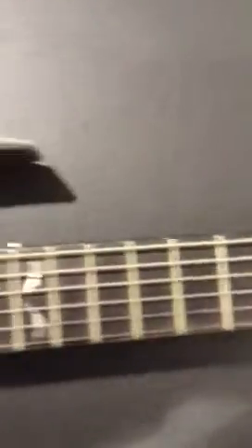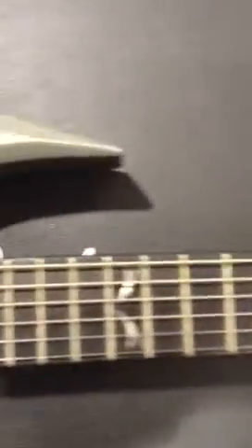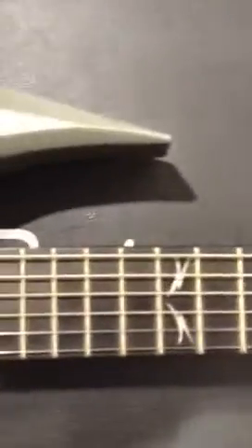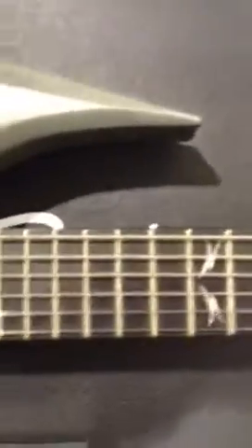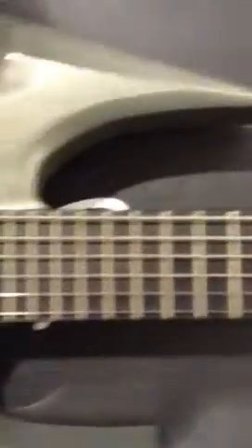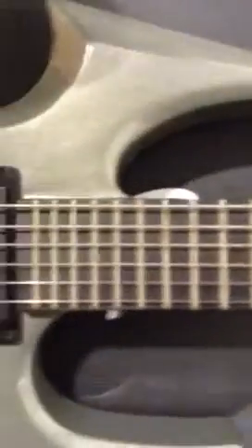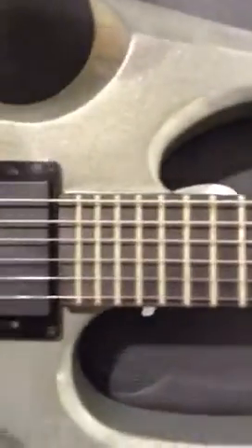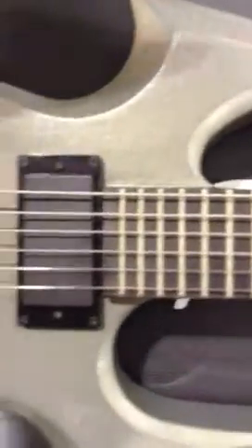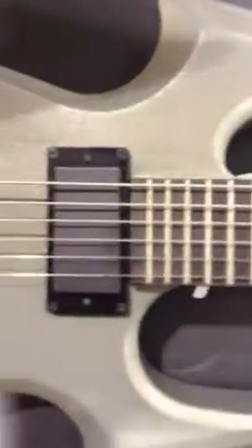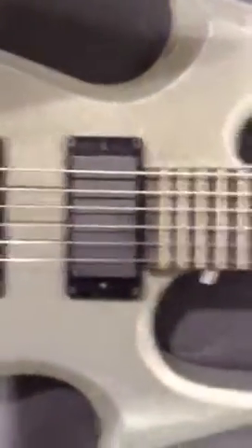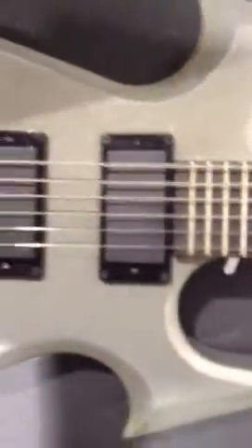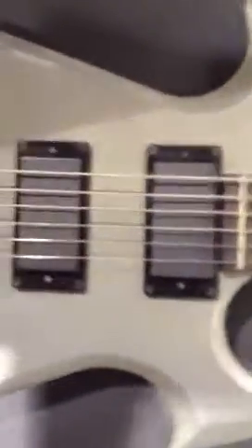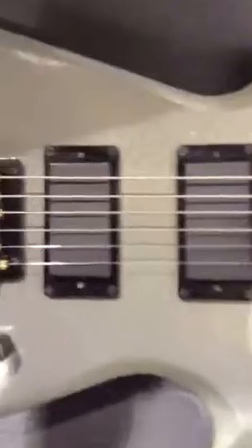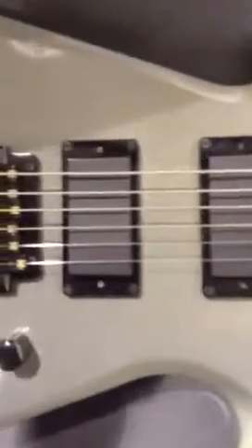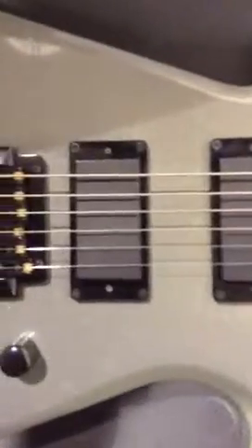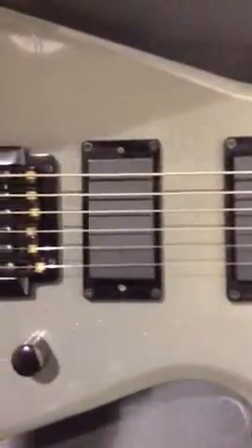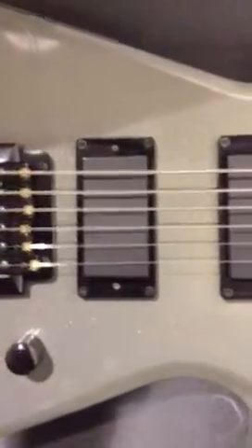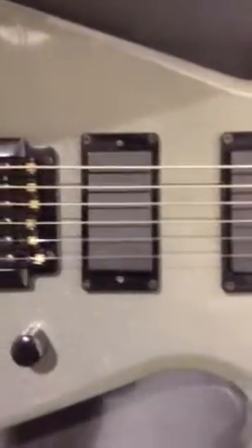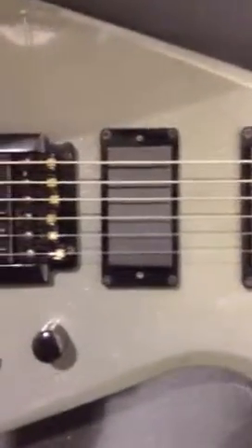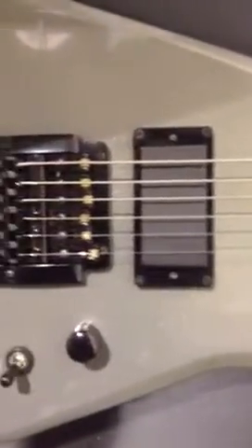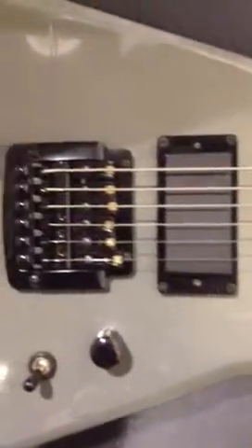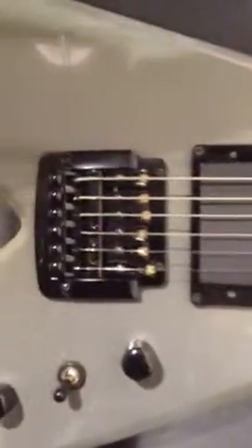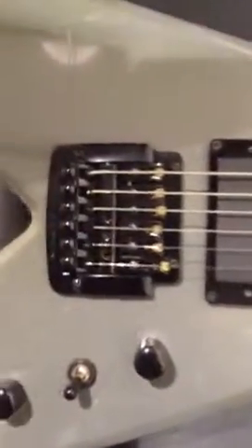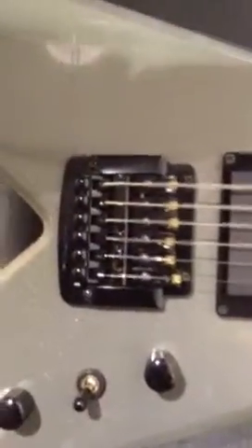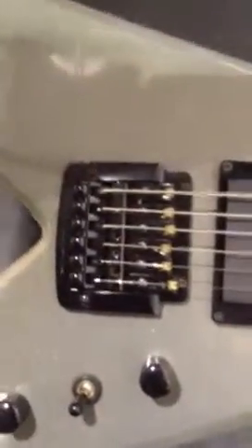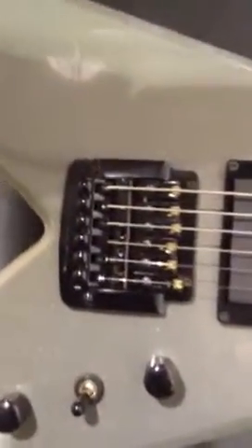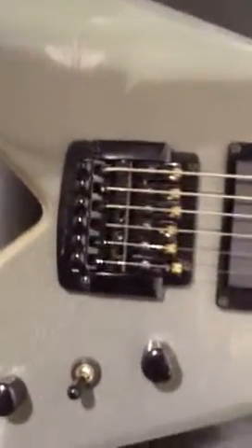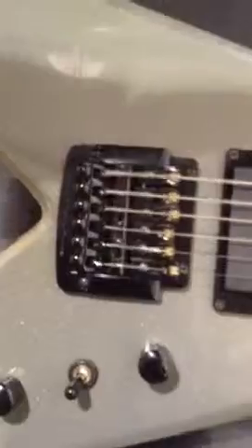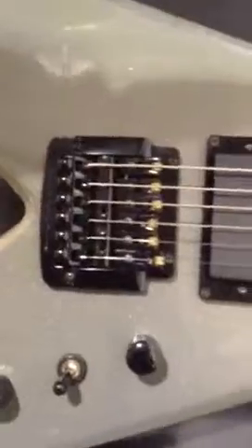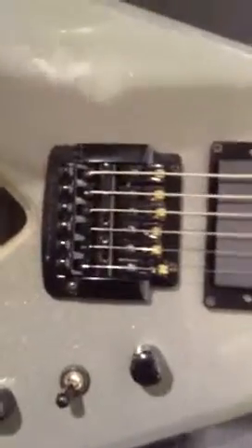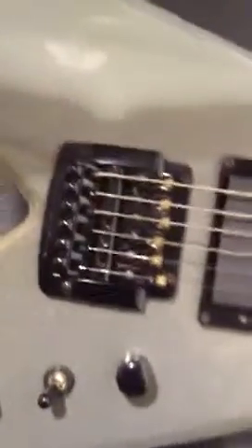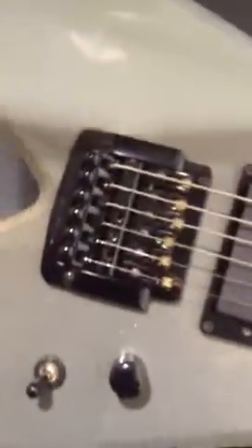This comes equipped with a pair of BC Rich active pickups. They look a lot like a pair of EMGs minus the lettering. It also has a Kahler tremolo system installed.